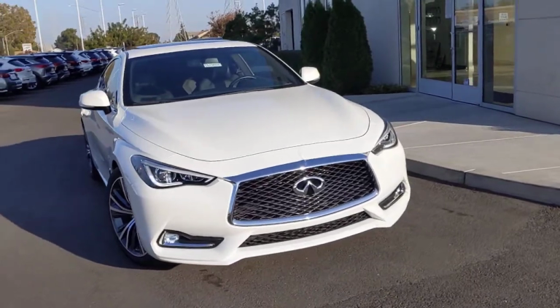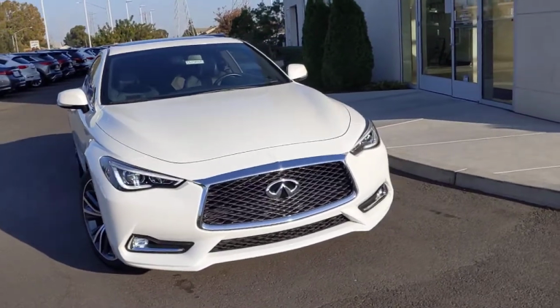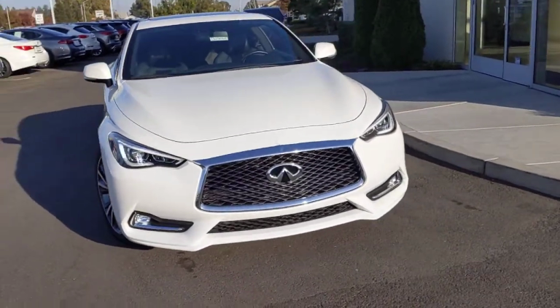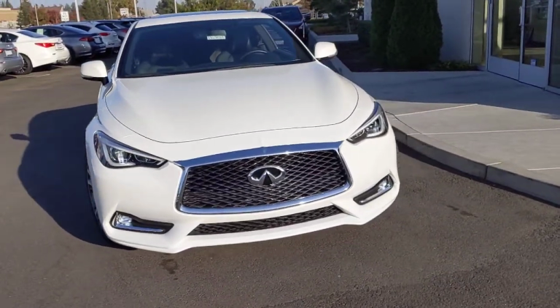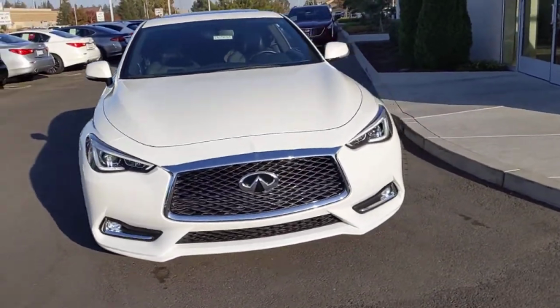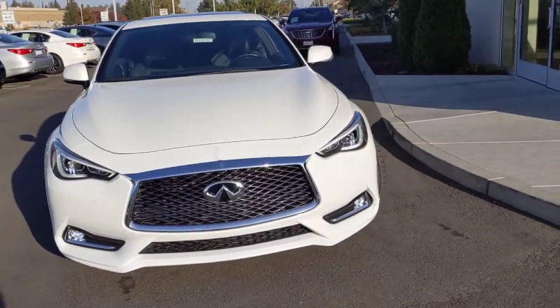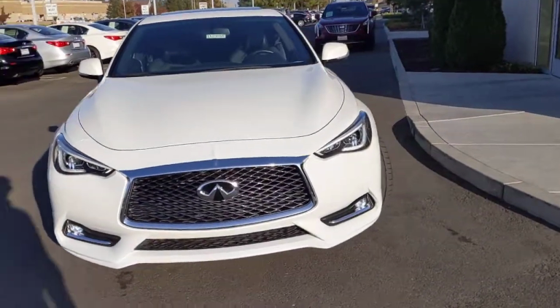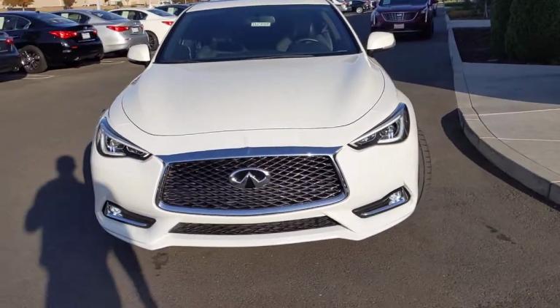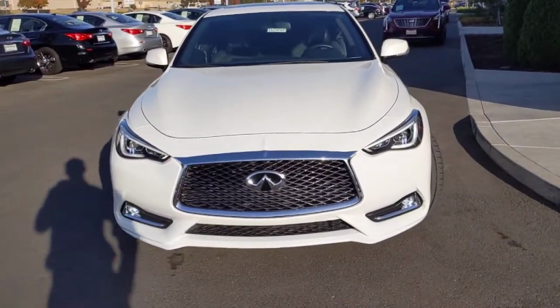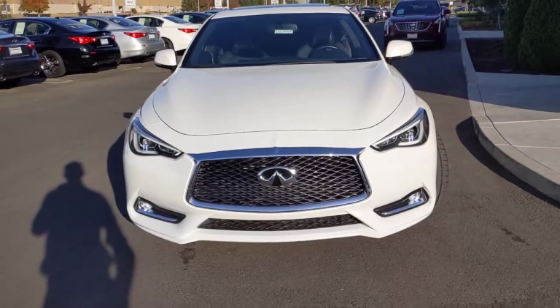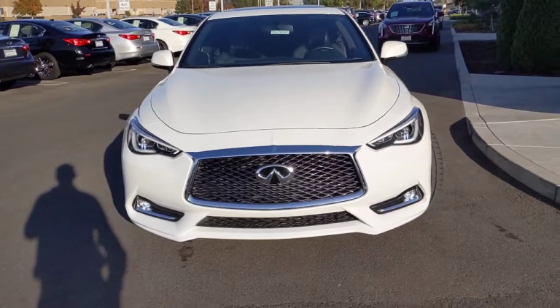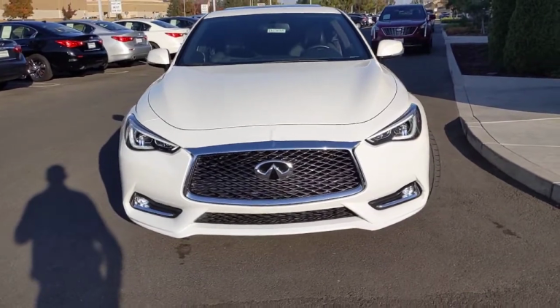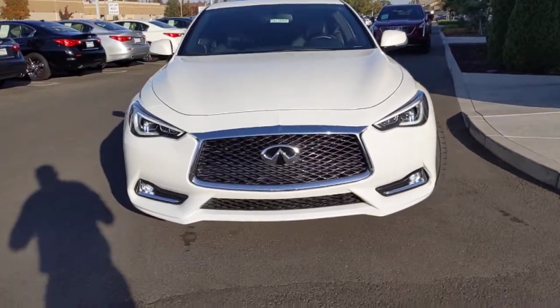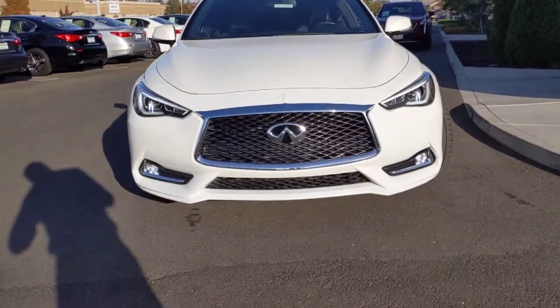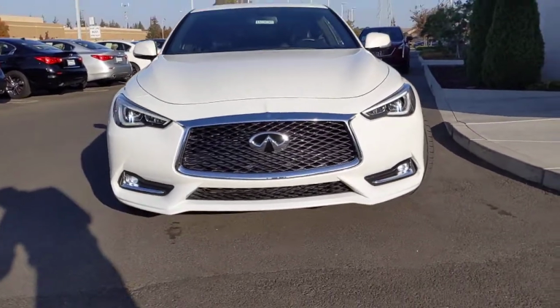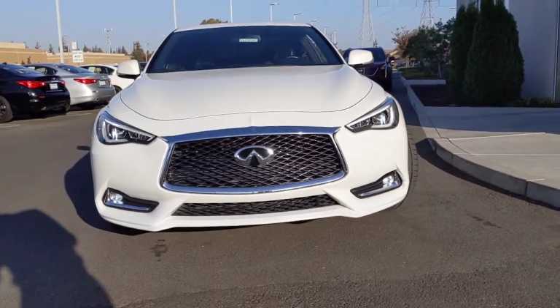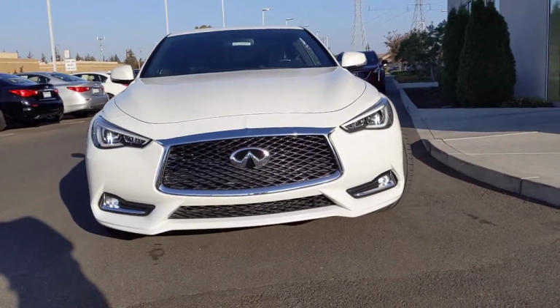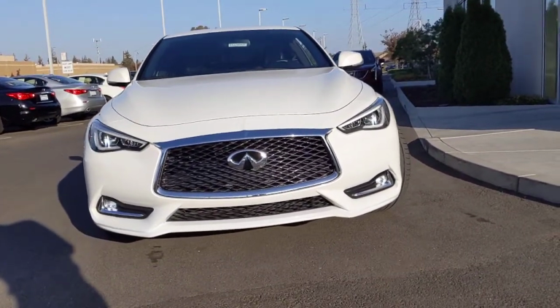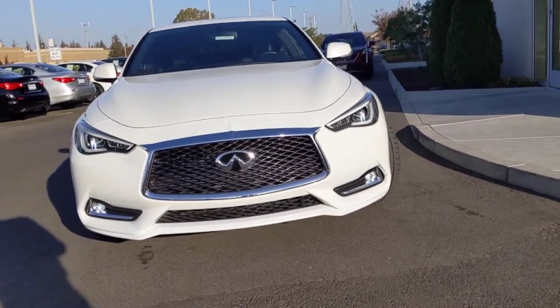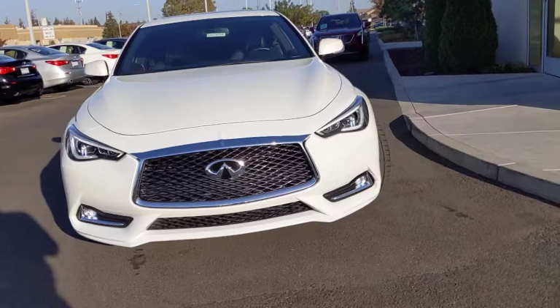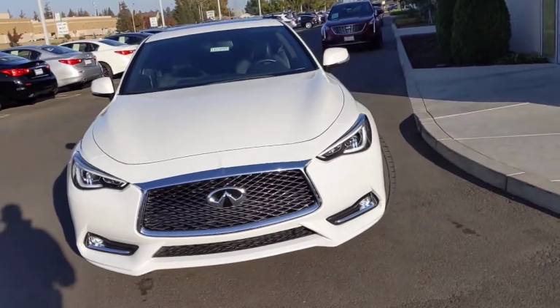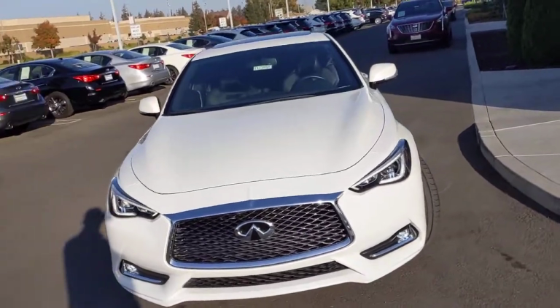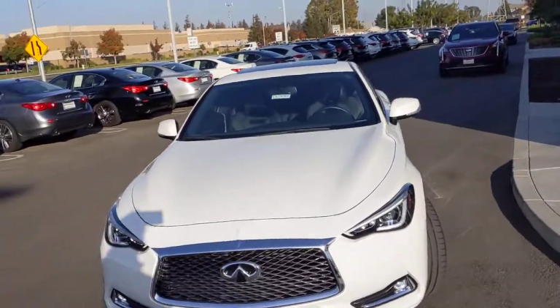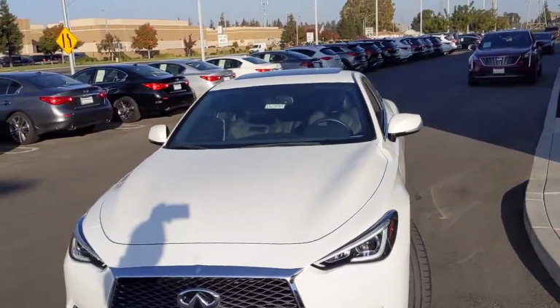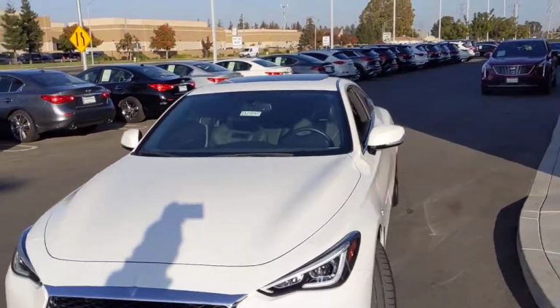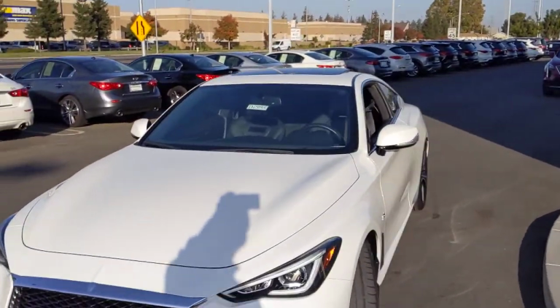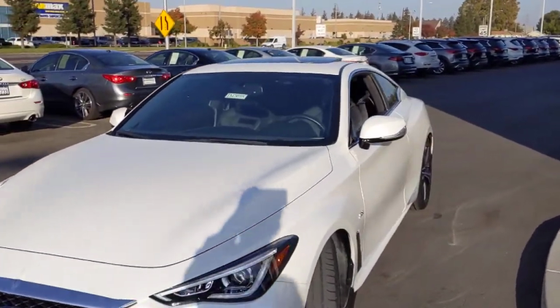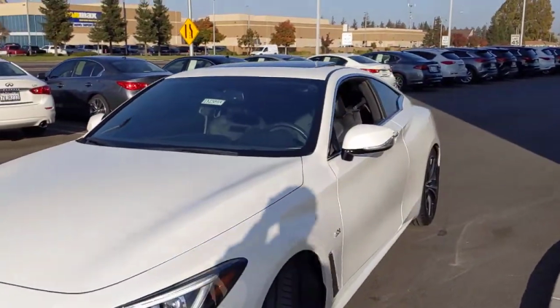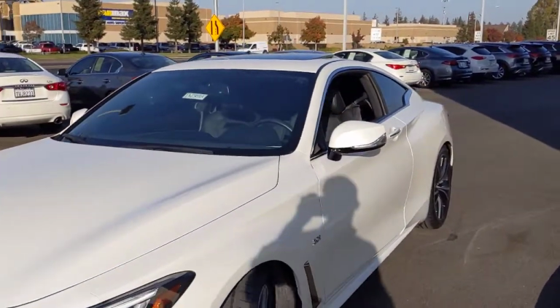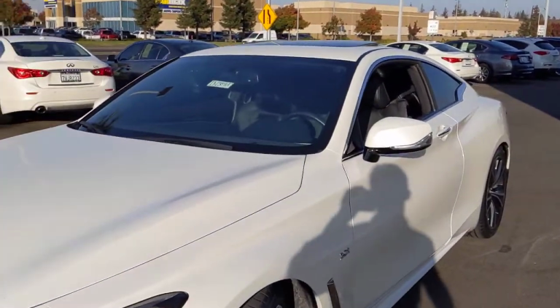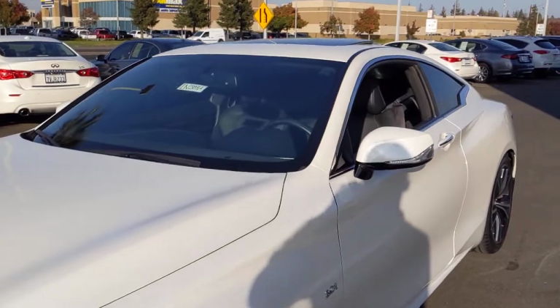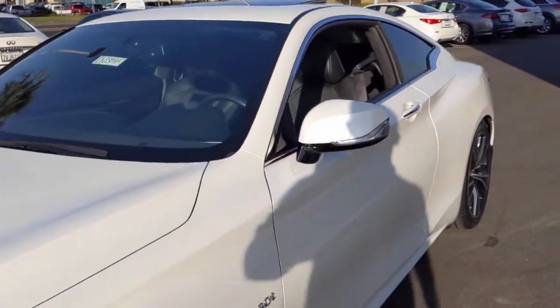Up front, you'll notice that signature Infiniti chrome grille, as well as a pair of LED headlamps, fog lamps, and daytime running lamps. Up above, you do have a fully functional sunroof, and you do get your turn signals on the side mirrors with this vehicle.